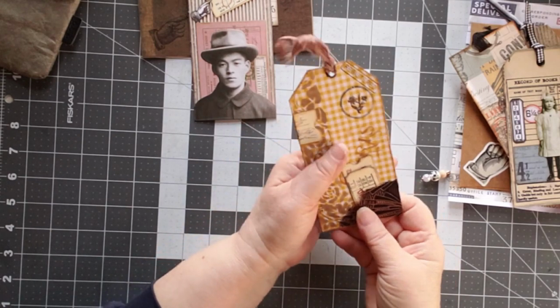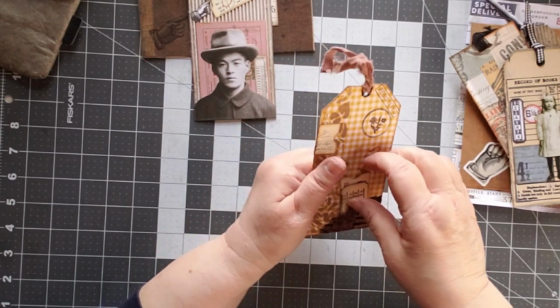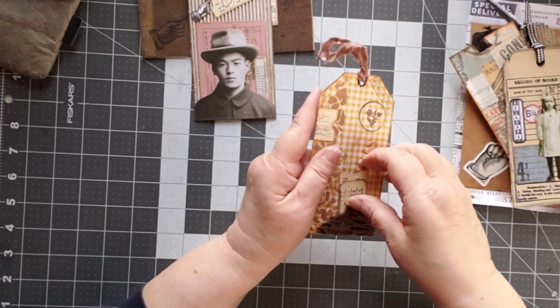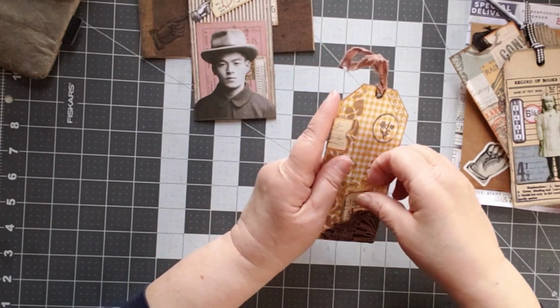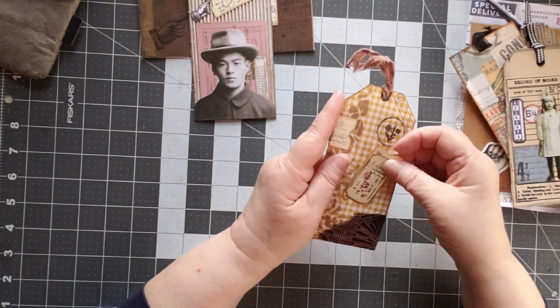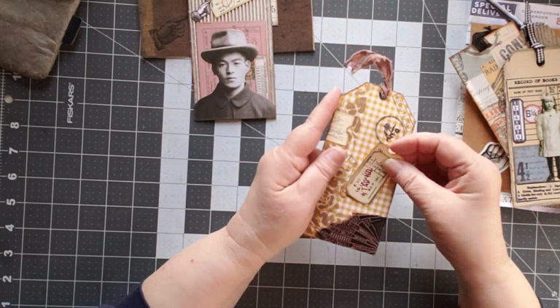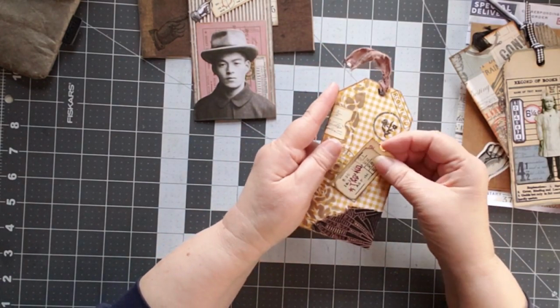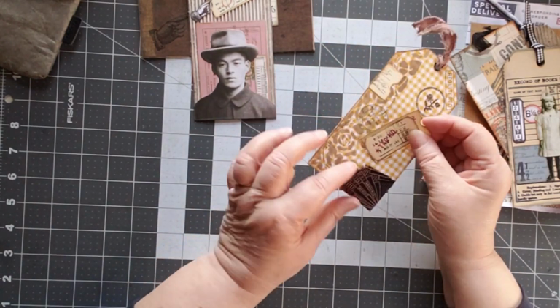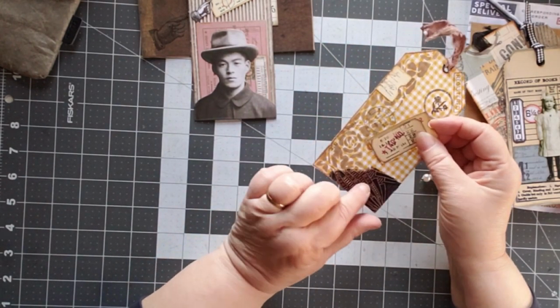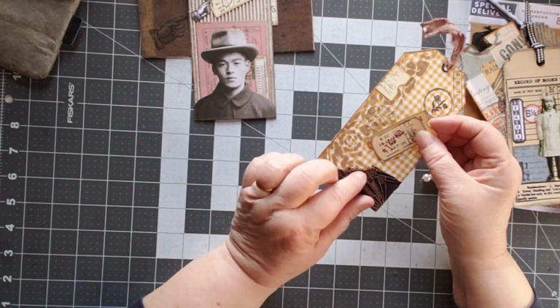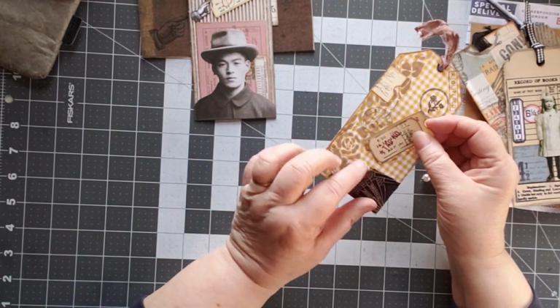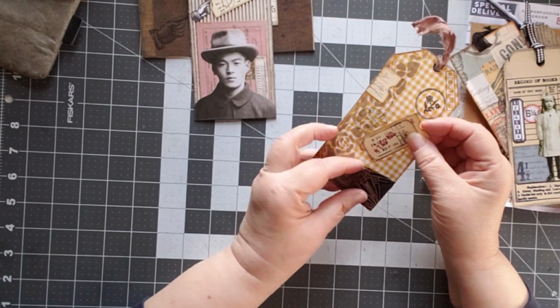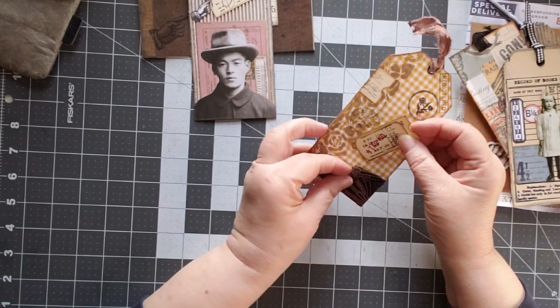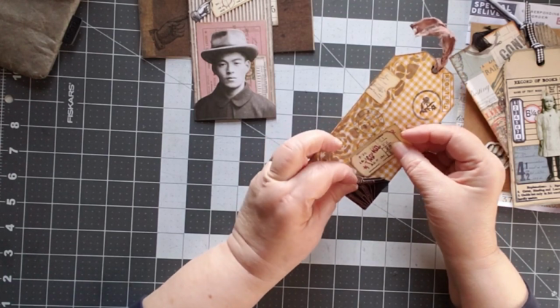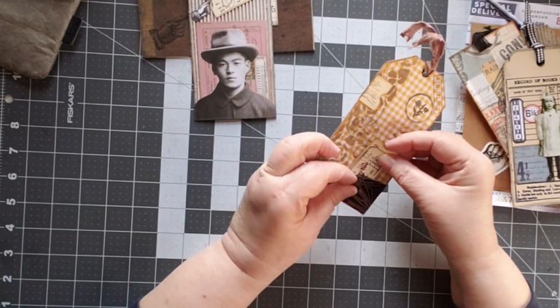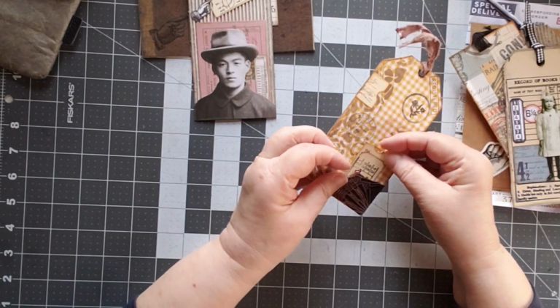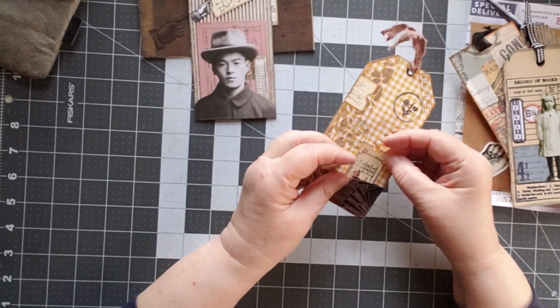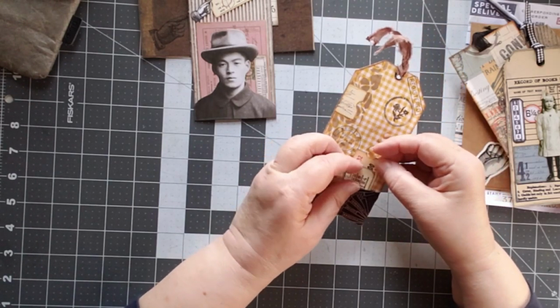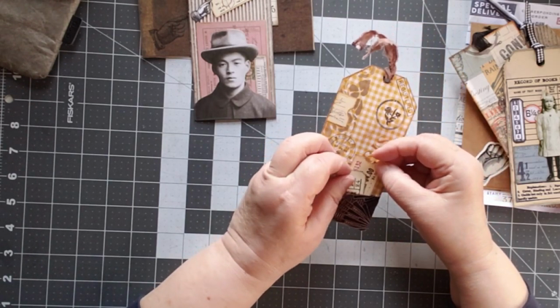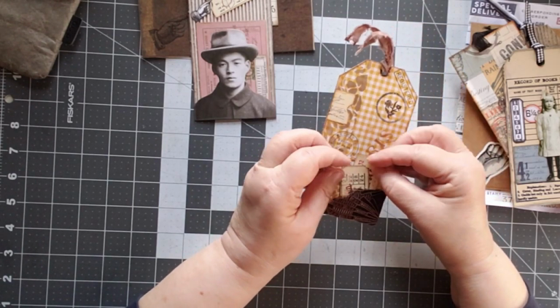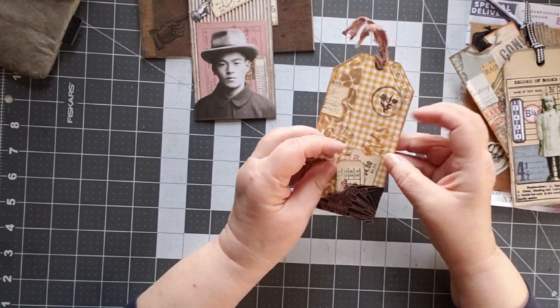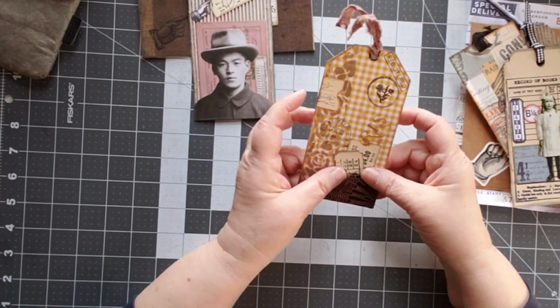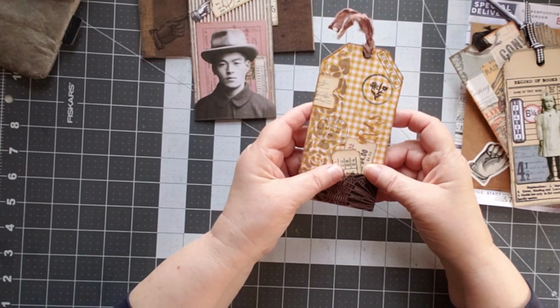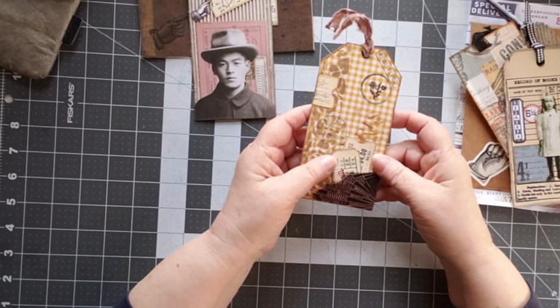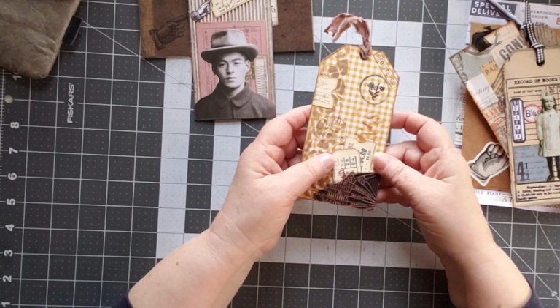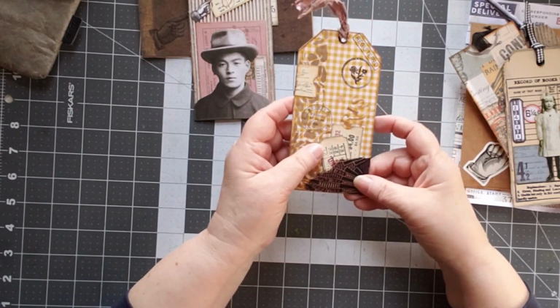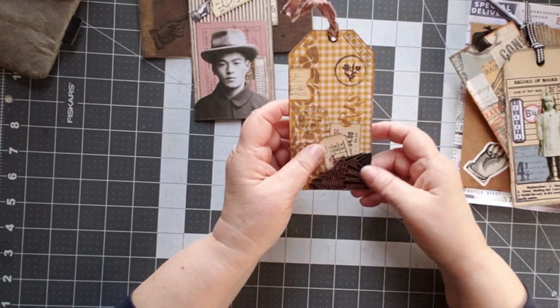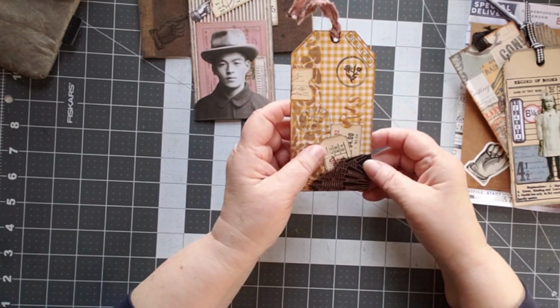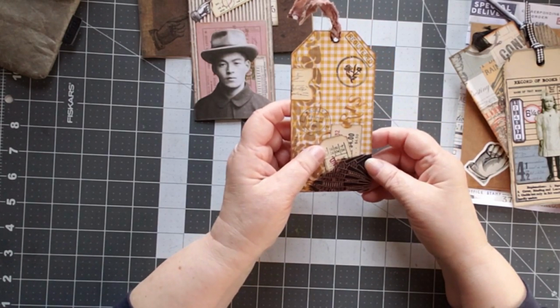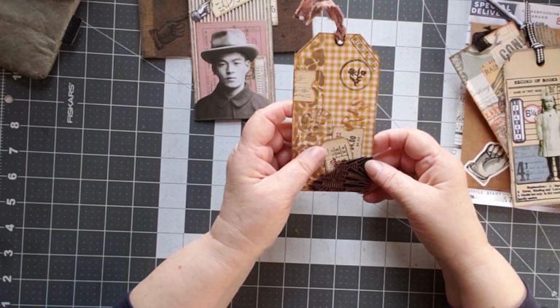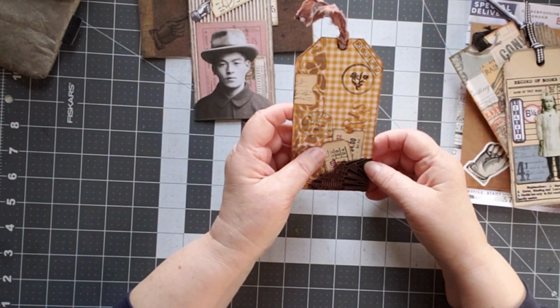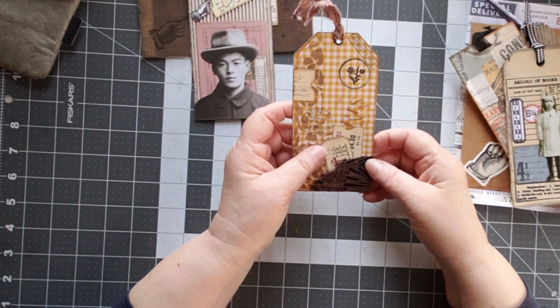She also does a lot with Tim Holtz. Oh, there's a pocket on the back — I didn't see the pocket before. And look, that's some of the Chindi cloth that I sent her. Now you're giving me ideas on what to do with the Chindi cloth. I never thought about making a little tiny pocket like that. That's great.